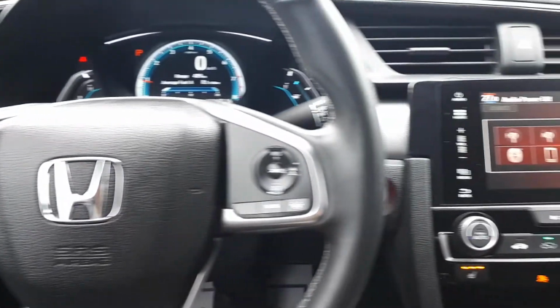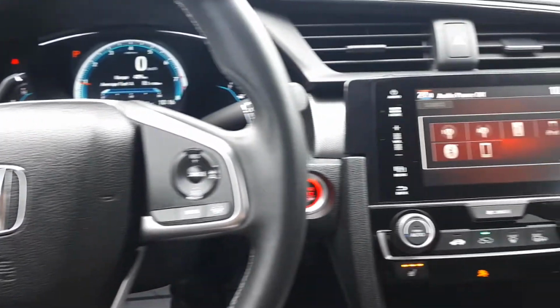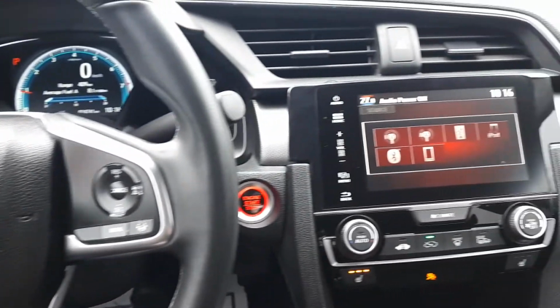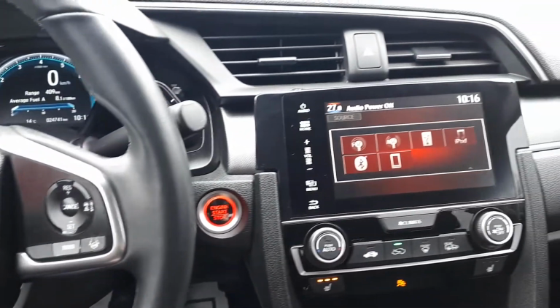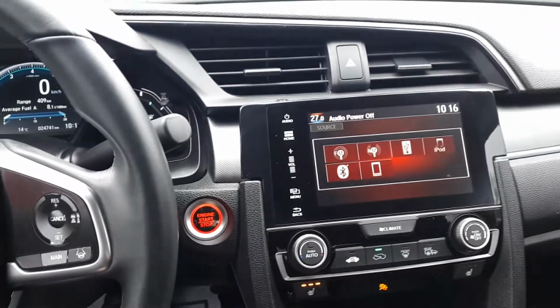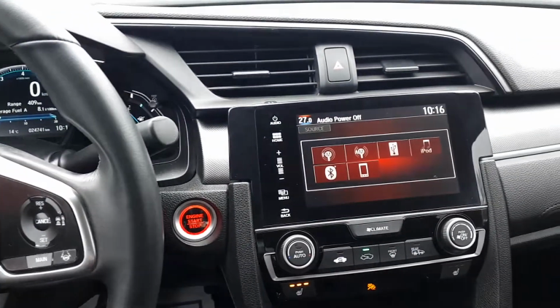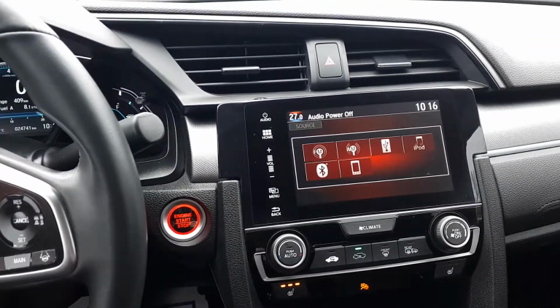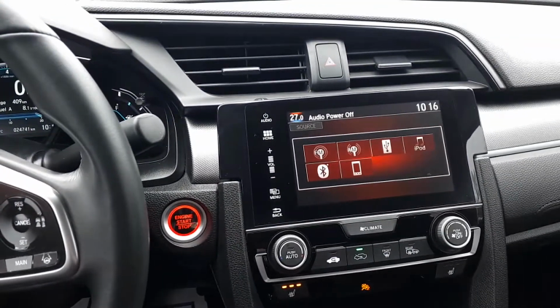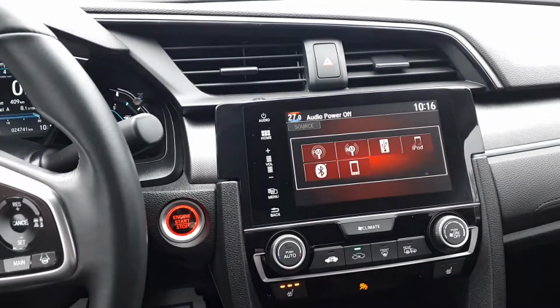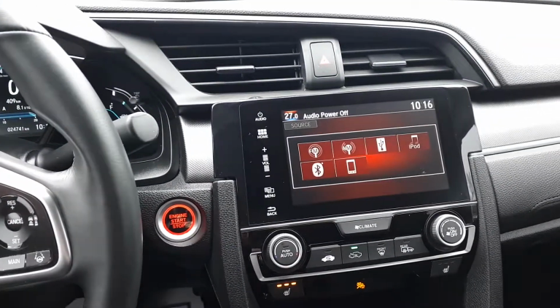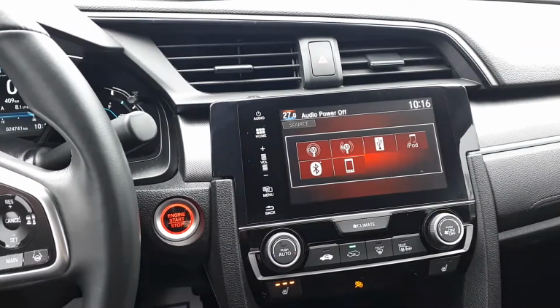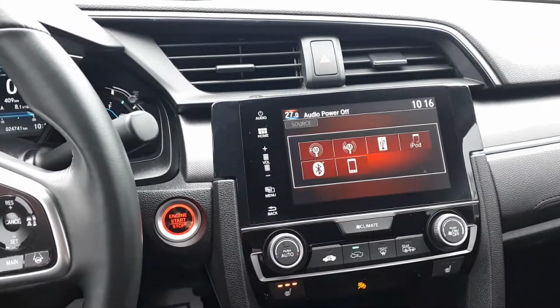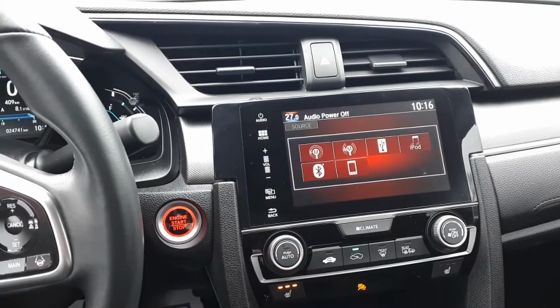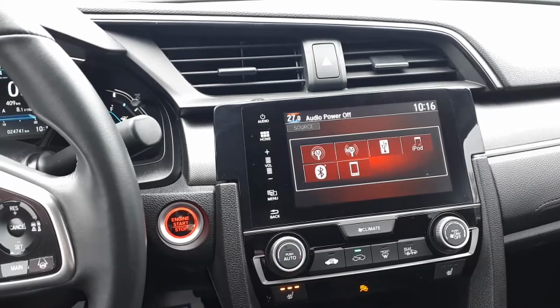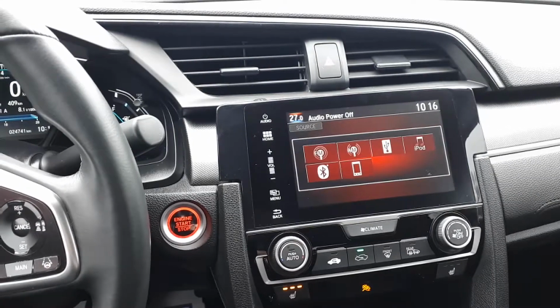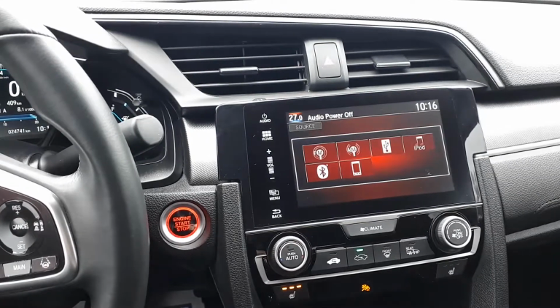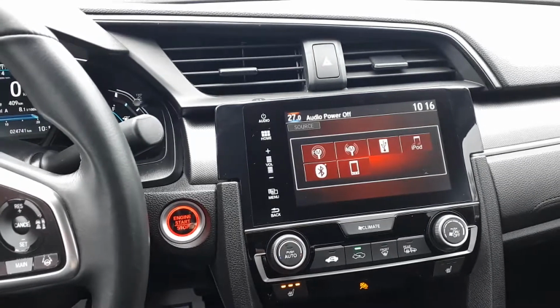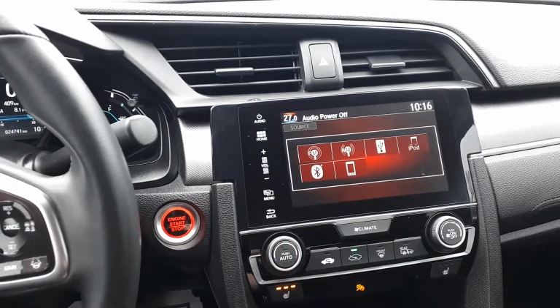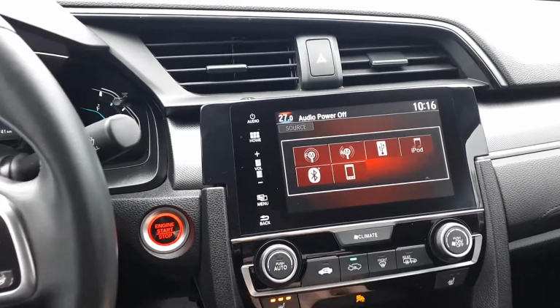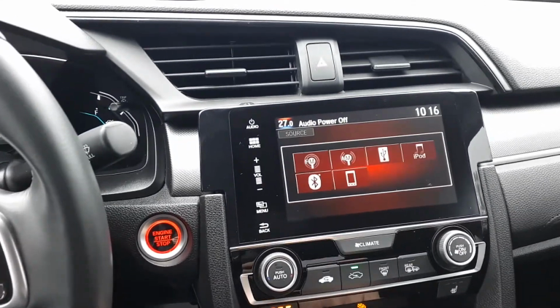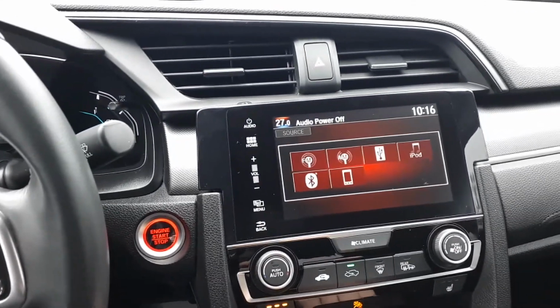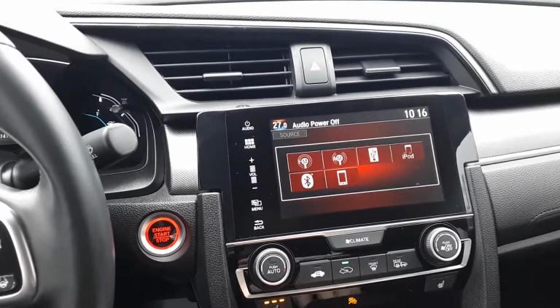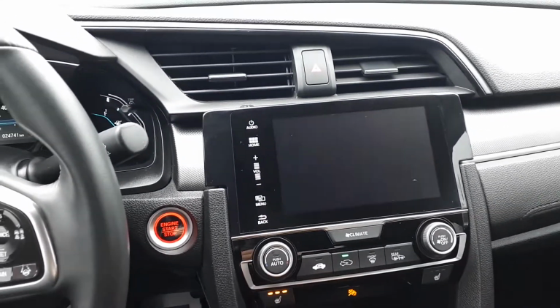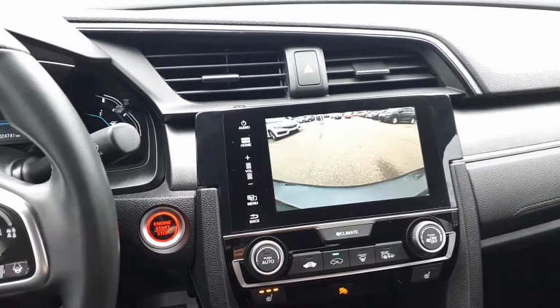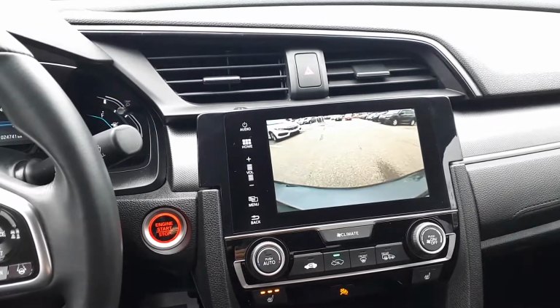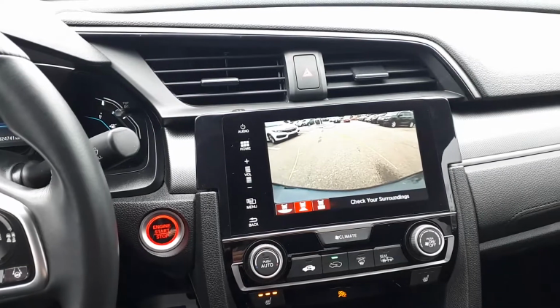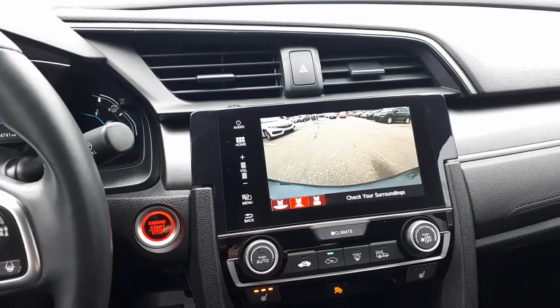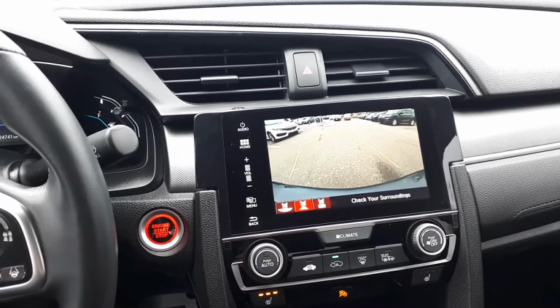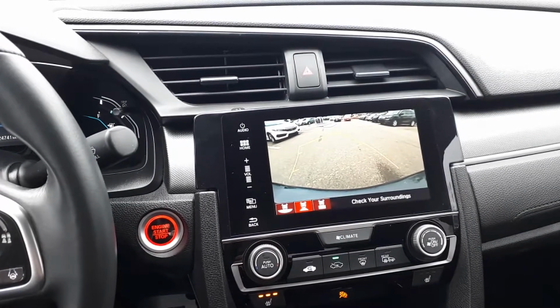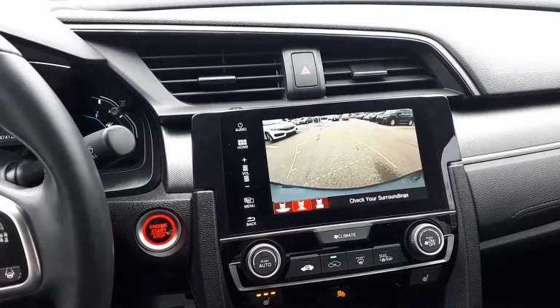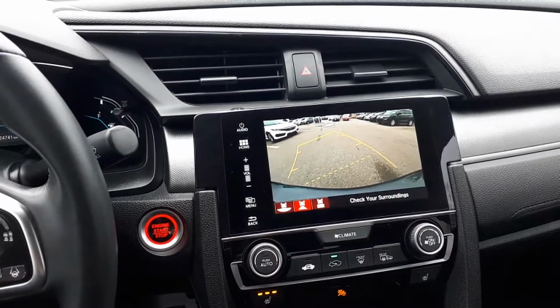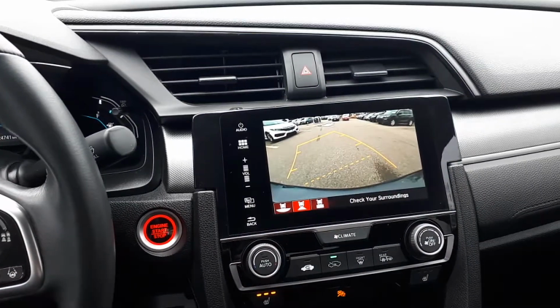It also has FM and AM radio stations, USB inputs, Bluetooth audio and smartphone connection. It has a rear view camera with 3 different viewing modes.